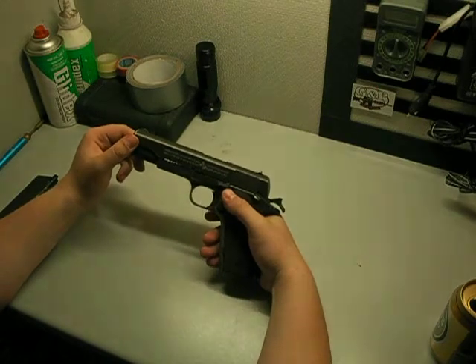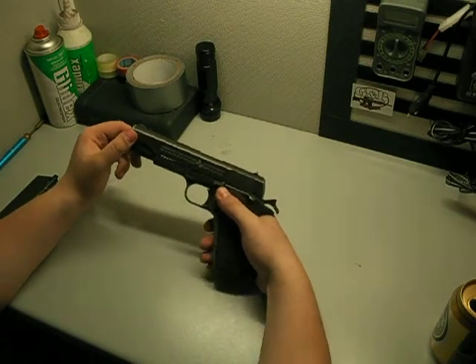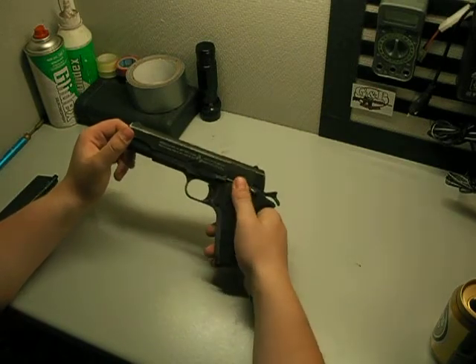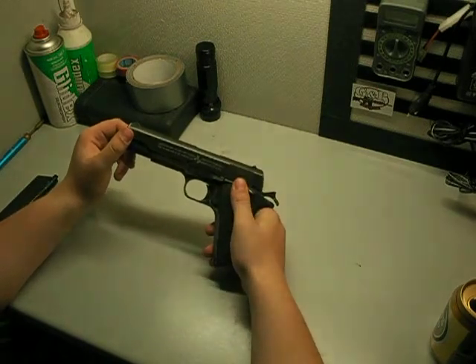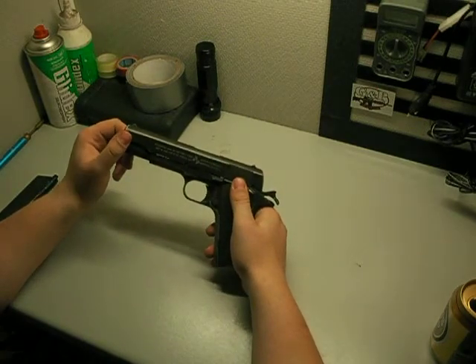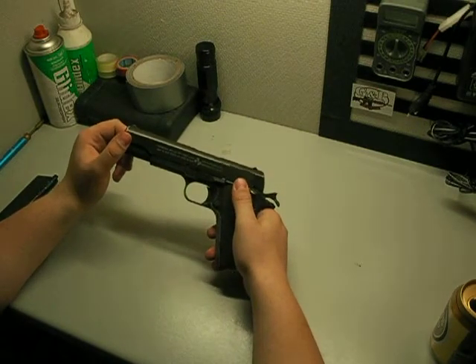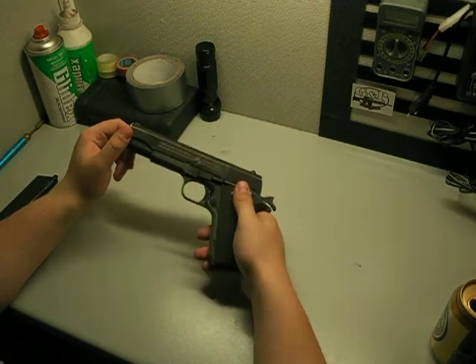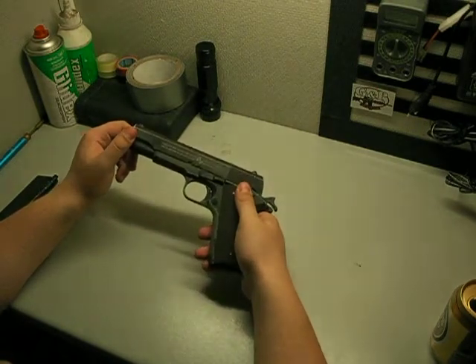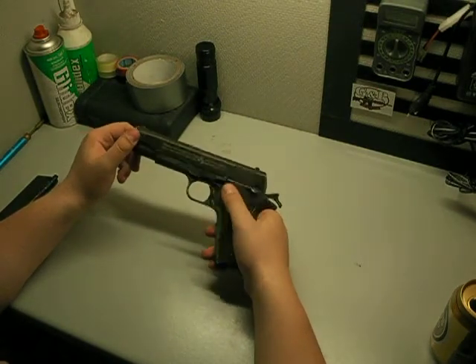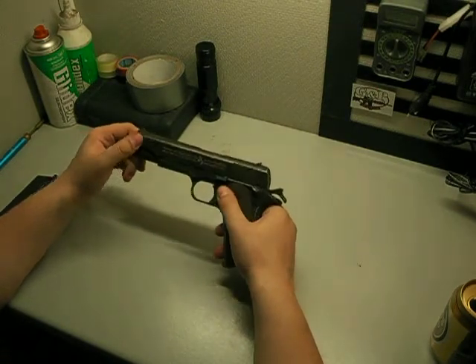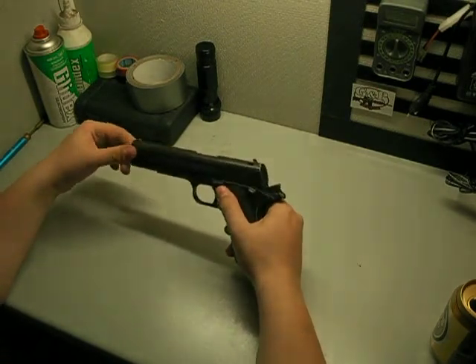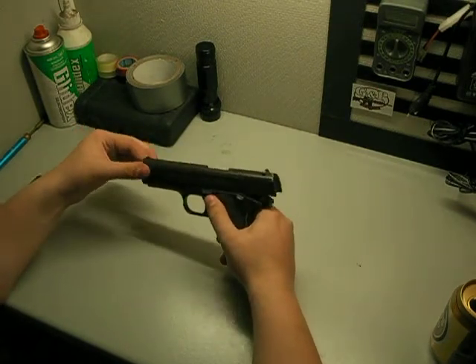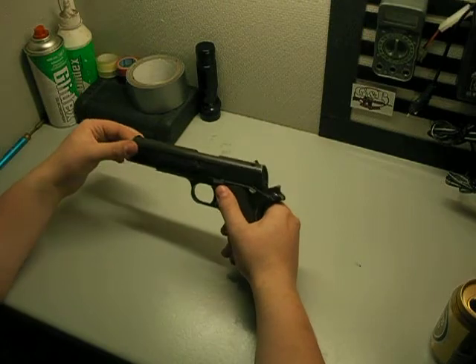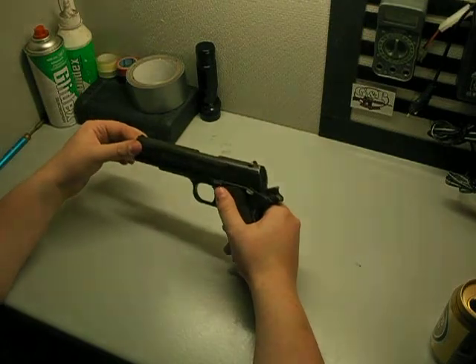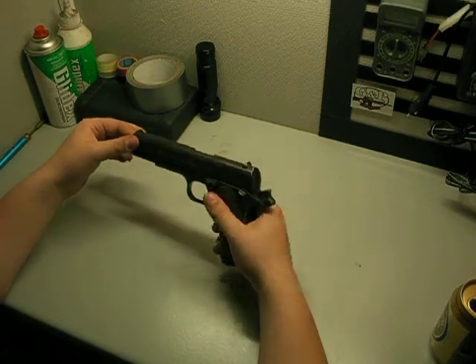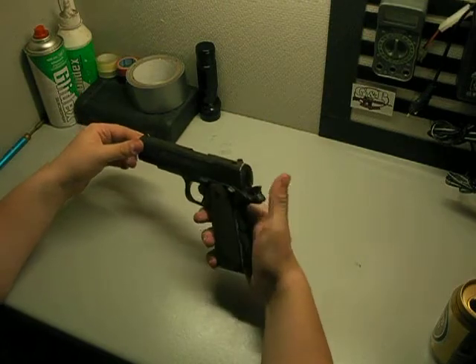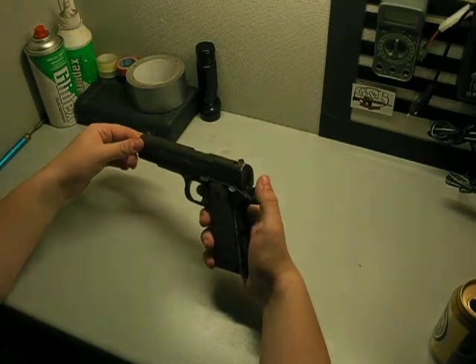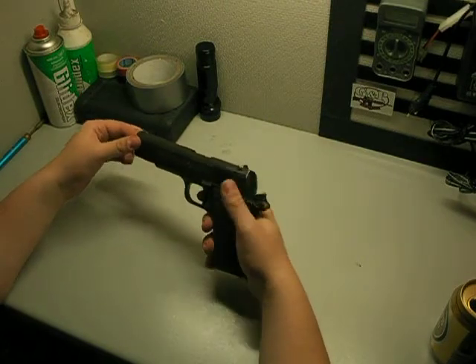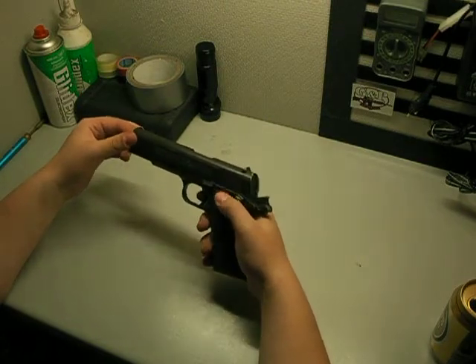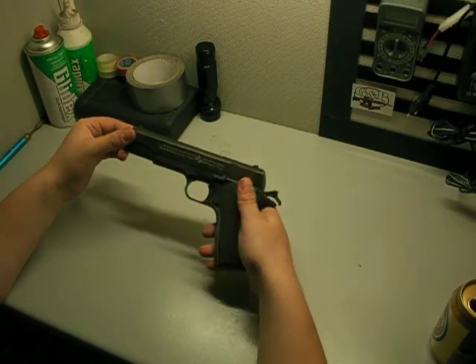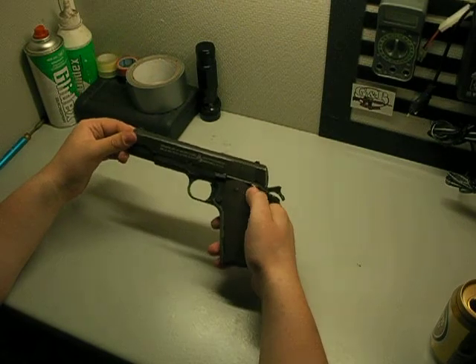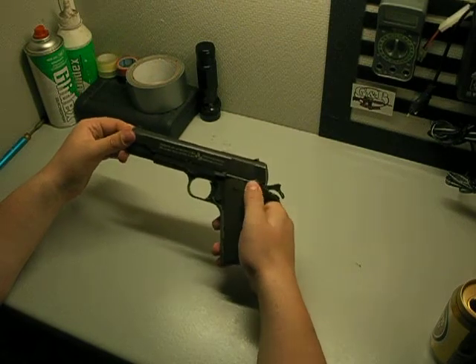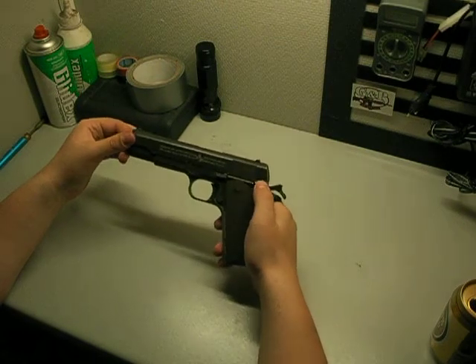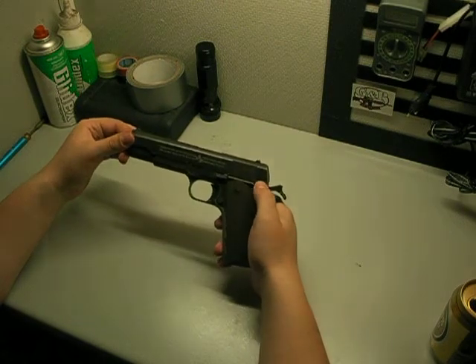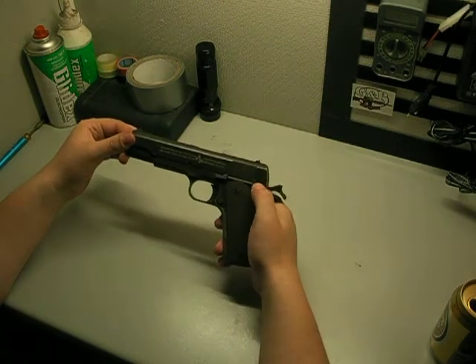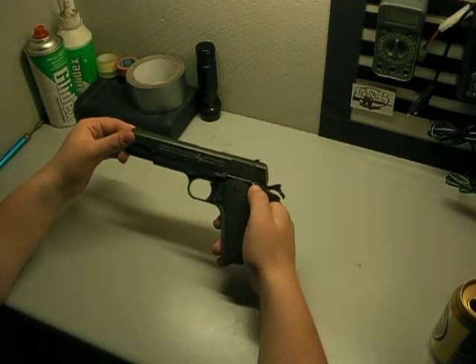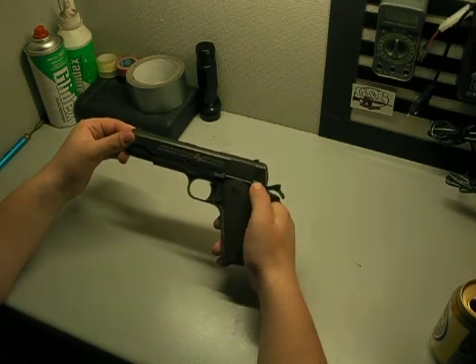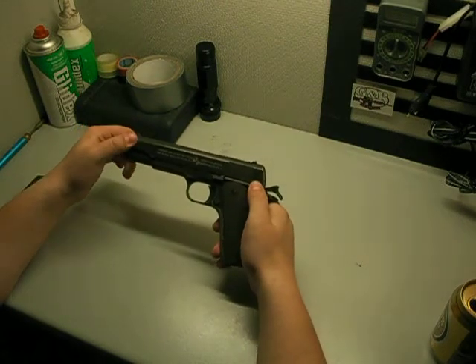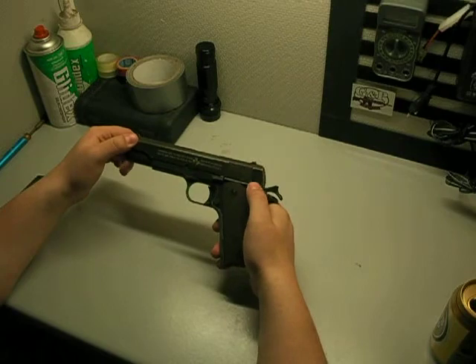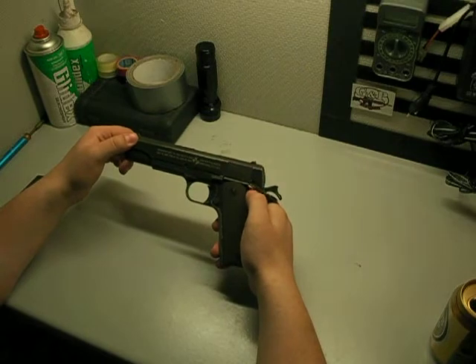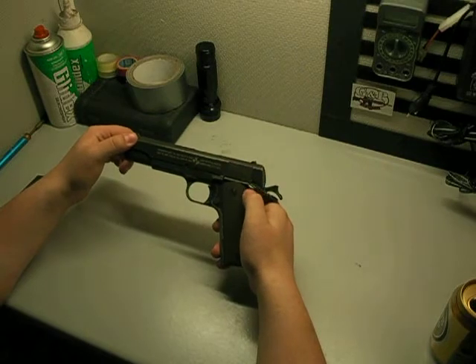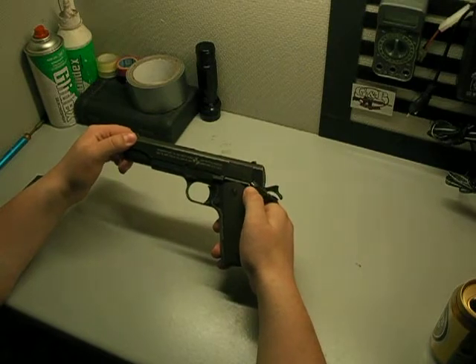If you just make sure to keep the slide lubed, and the hammer, and most of all the safety, this is an awesome gun.